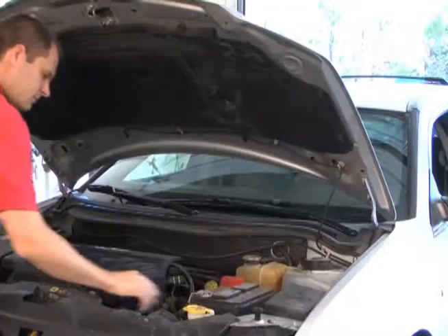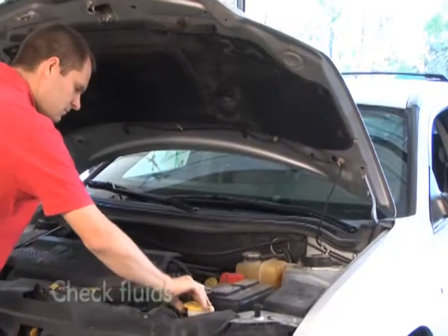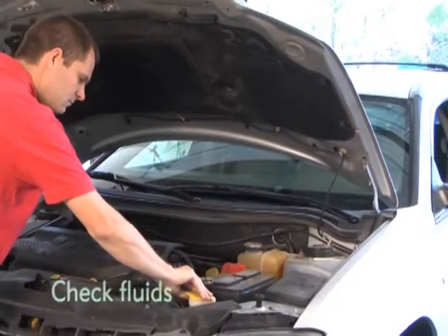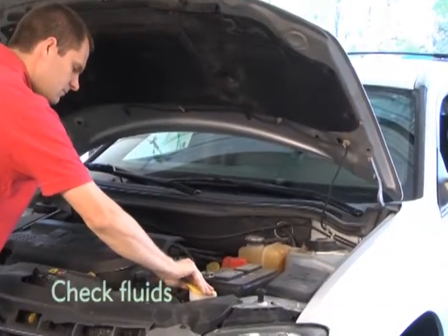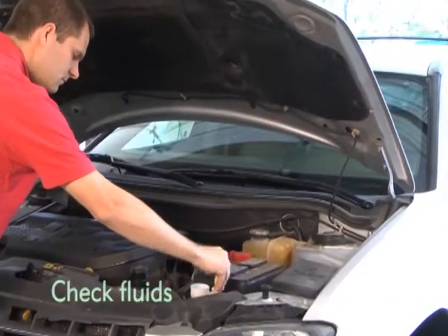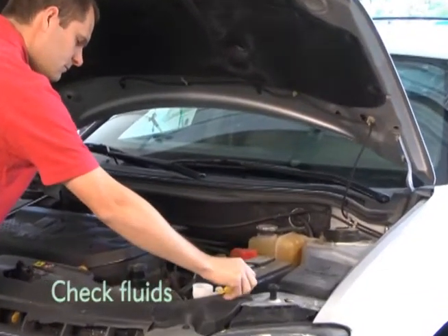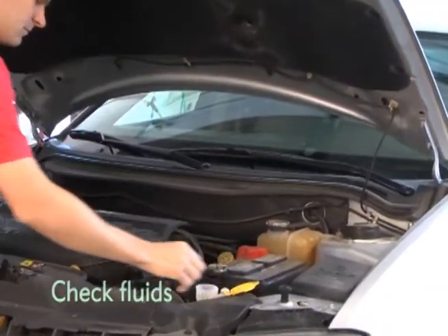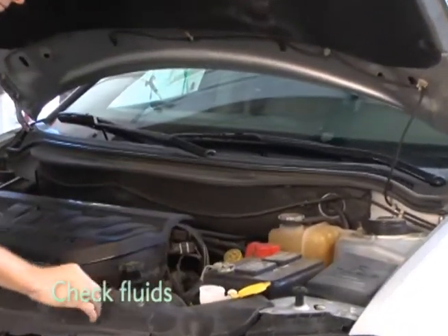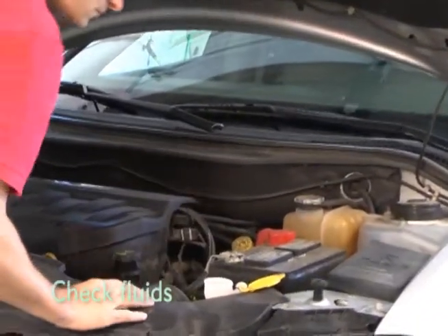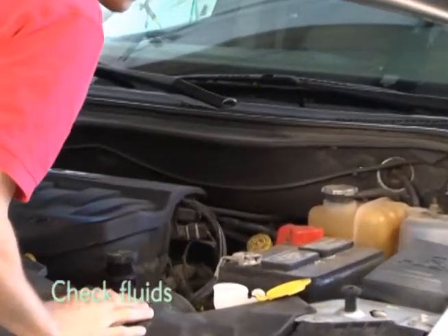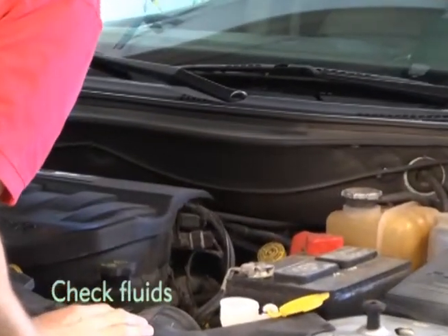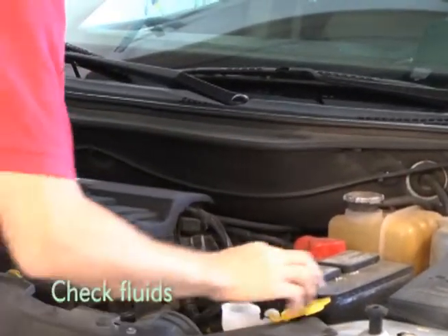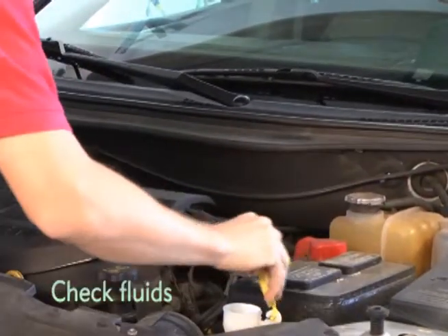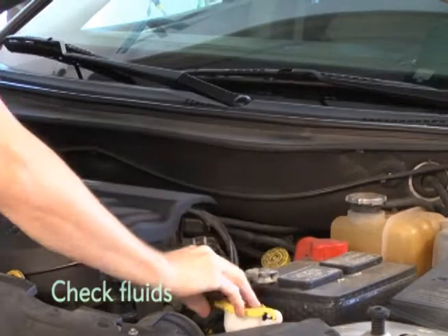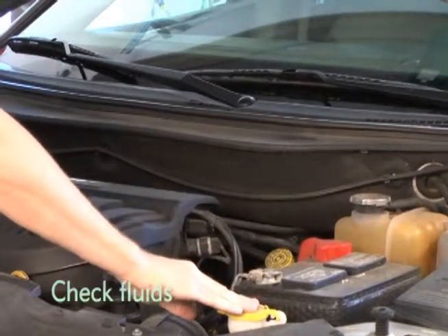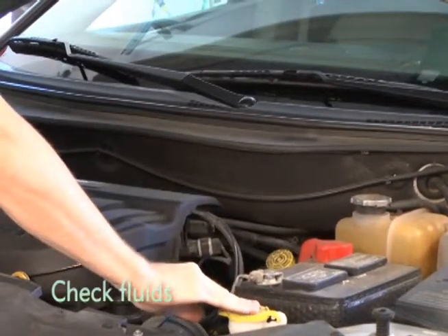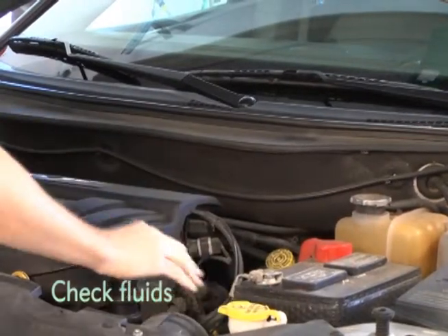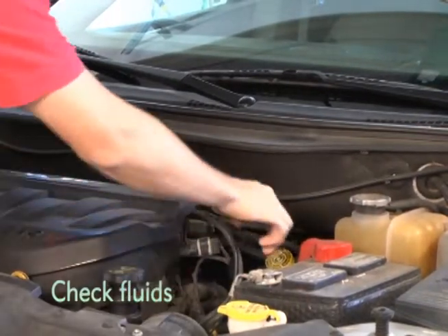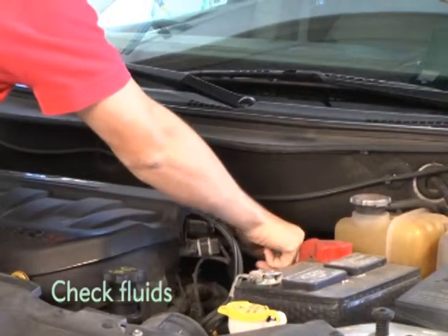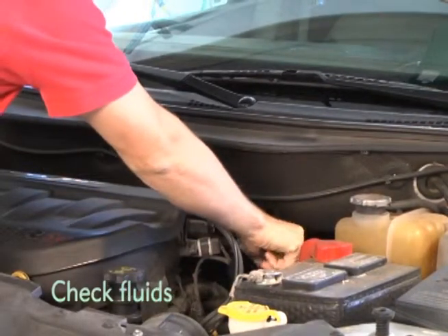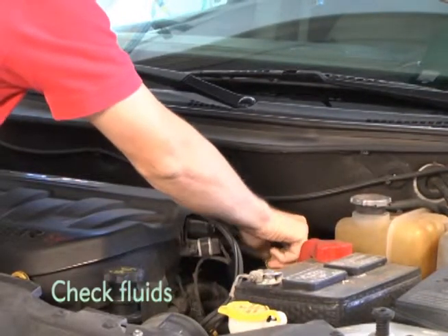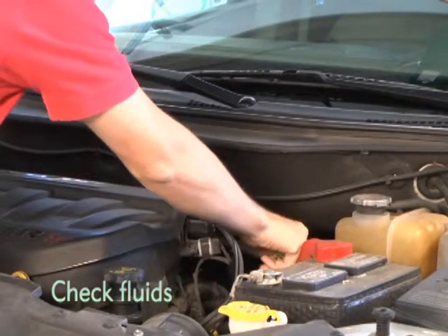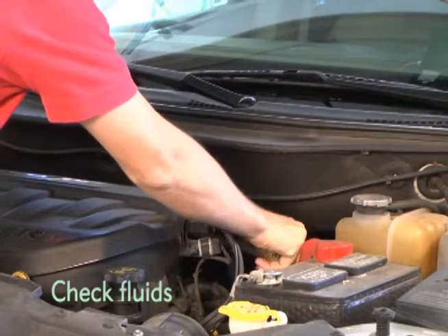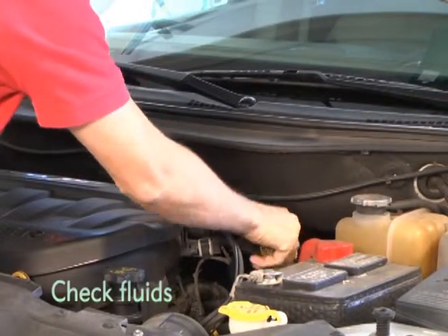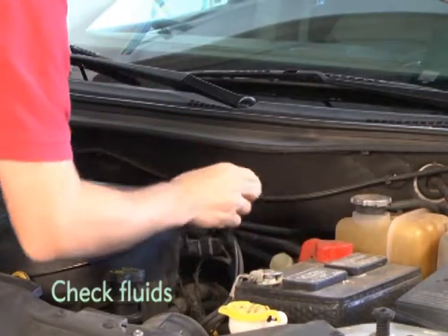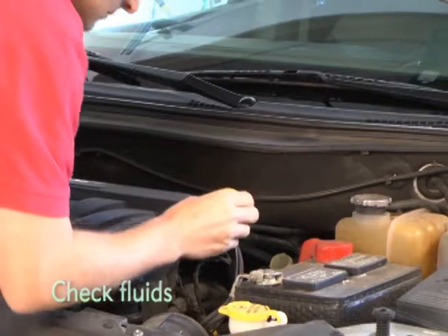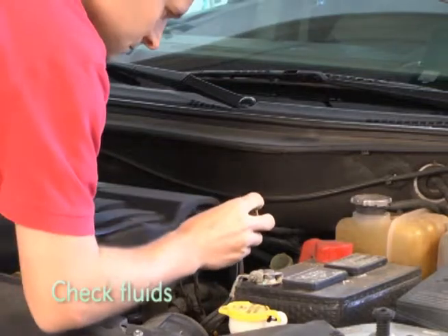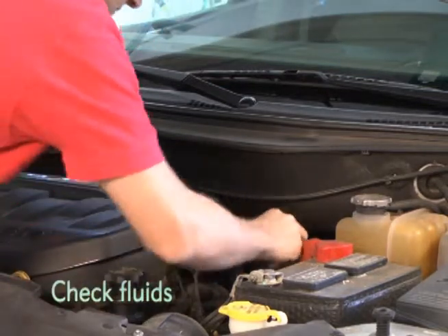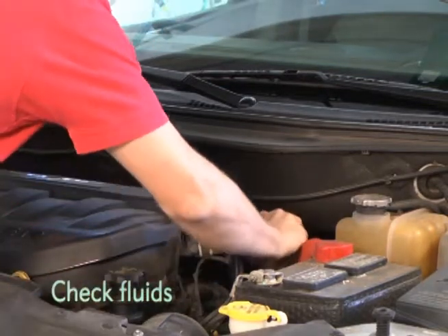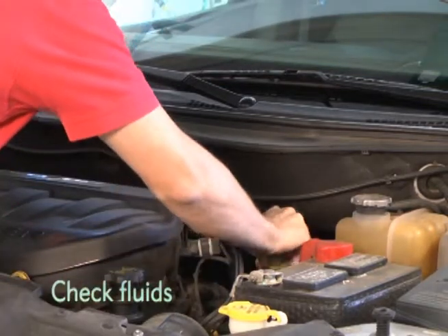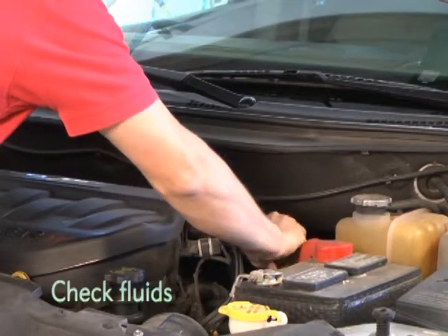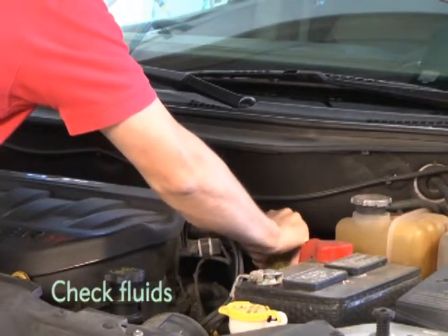Check all fluids including the transmission fluid, brake fluid, power steering fluid, engine coolant, antifreeze, and windshield wiper fluid. Top off any fluids that are low to the appropriate levels.